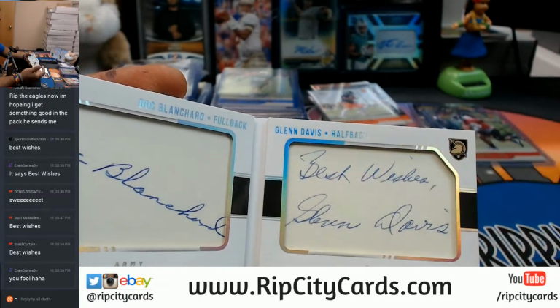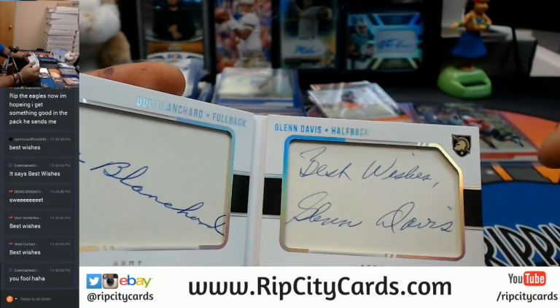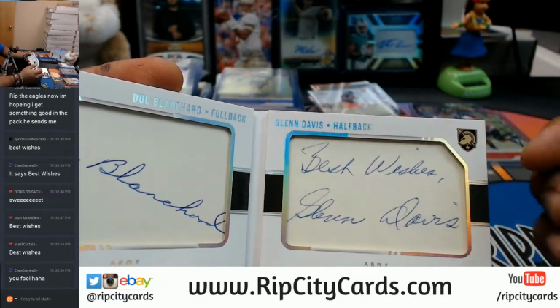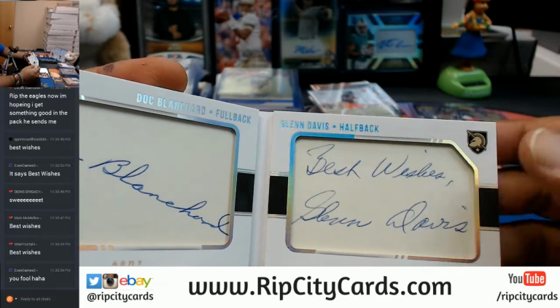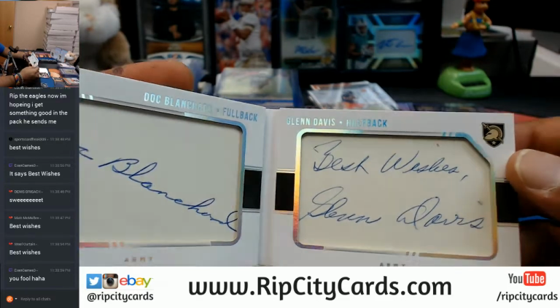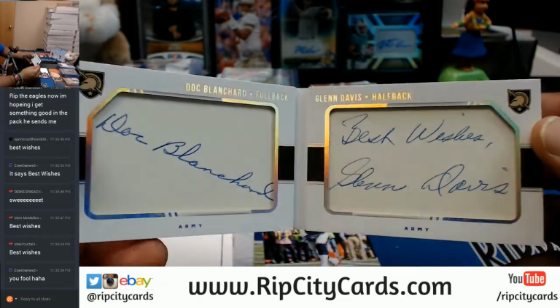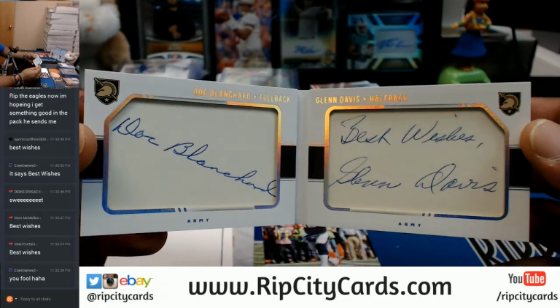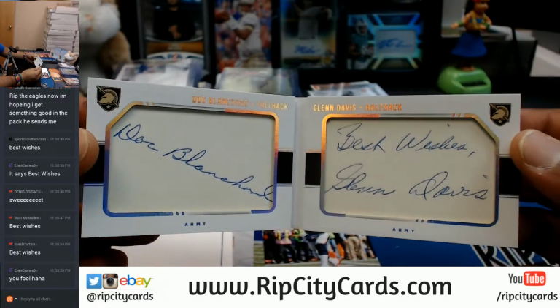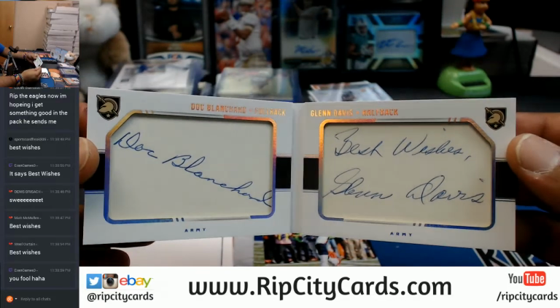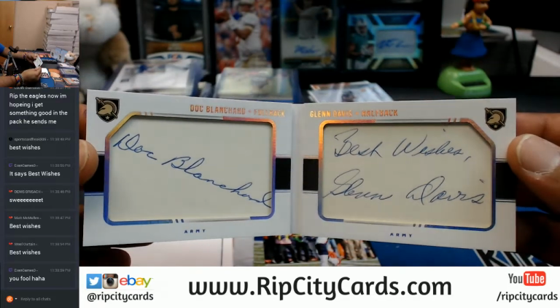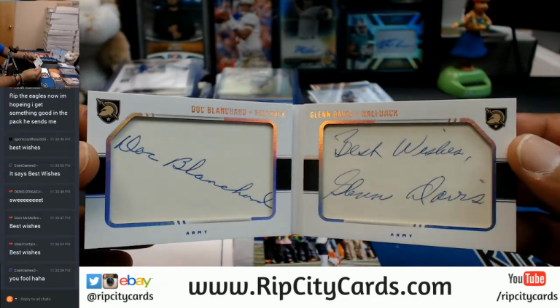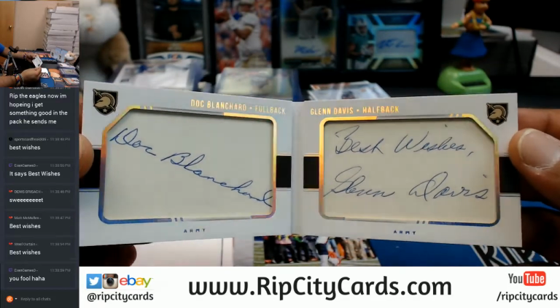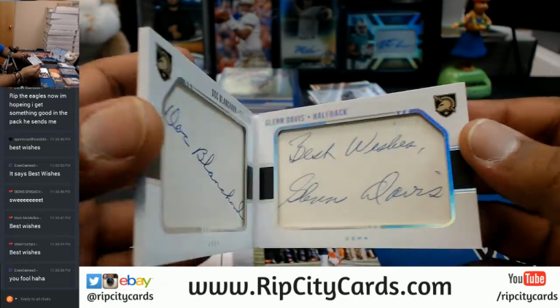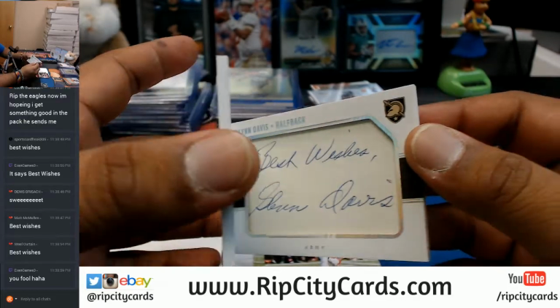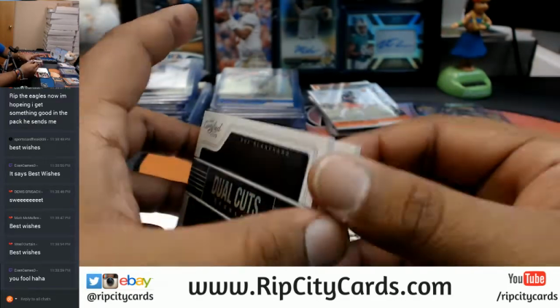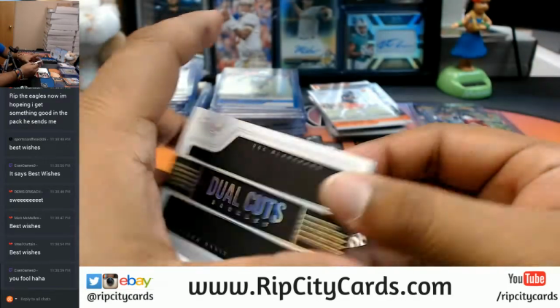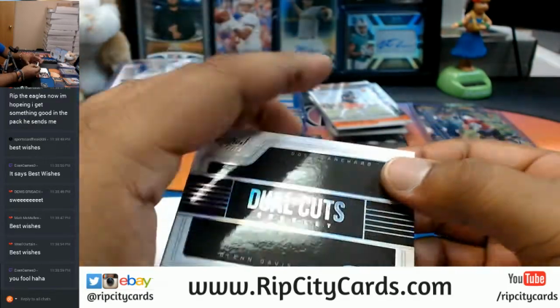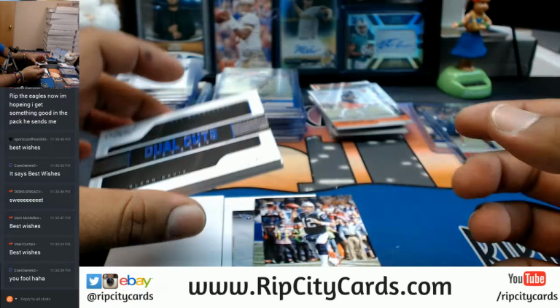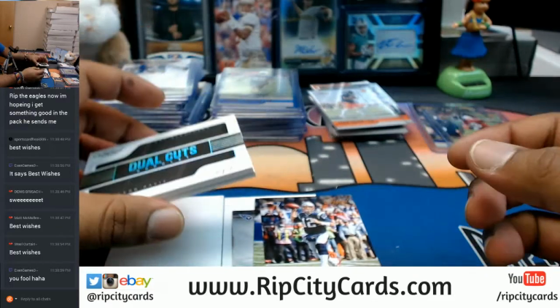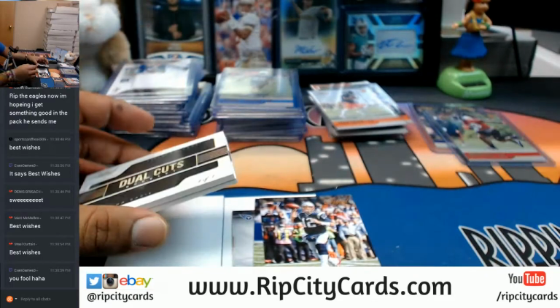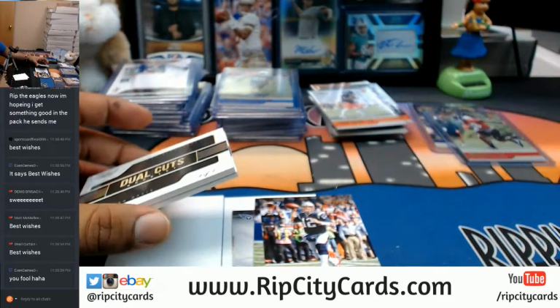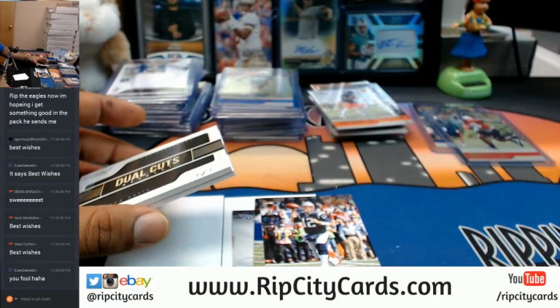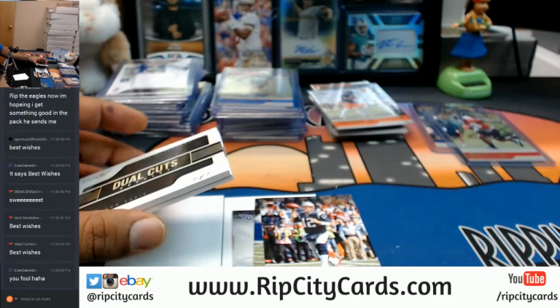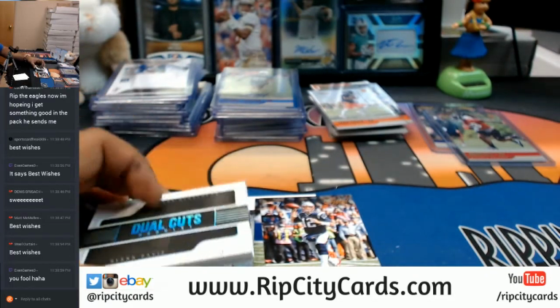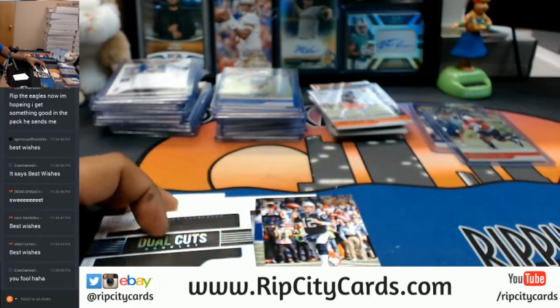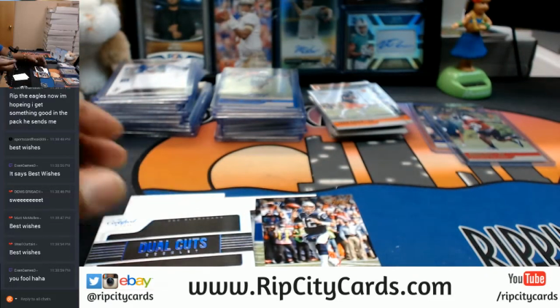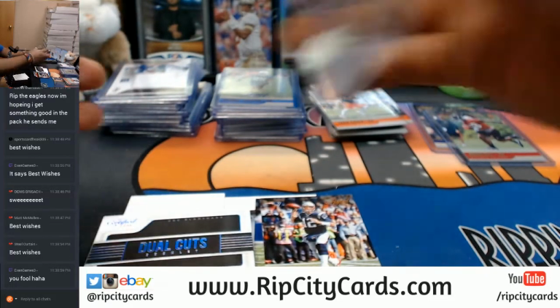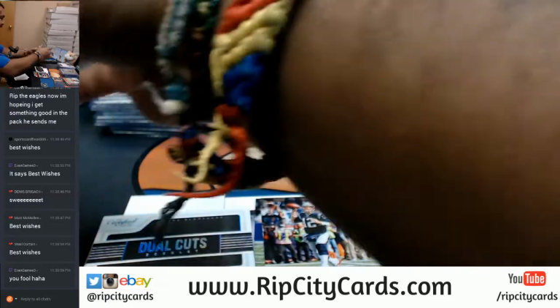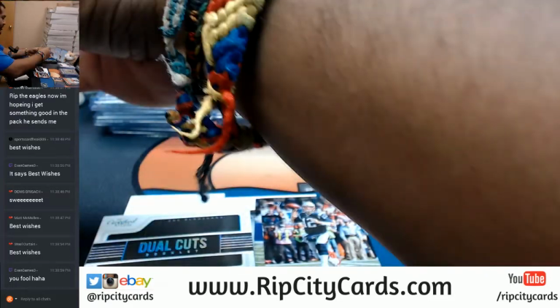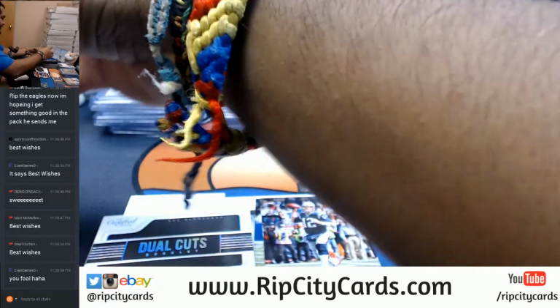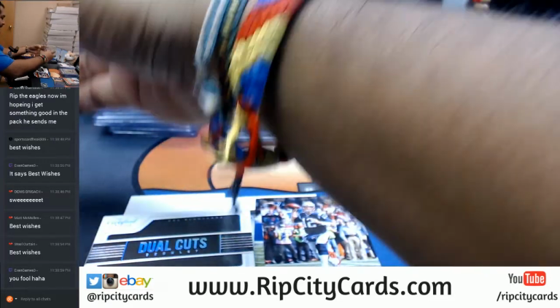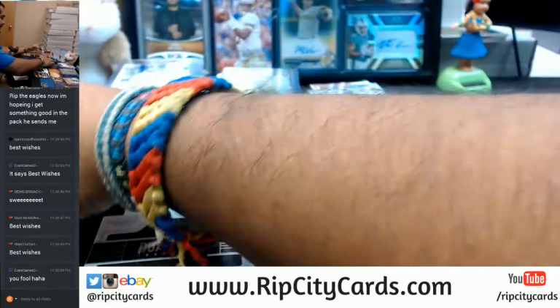Oh yeah — best wishes. It looked like a Beck — tell me that doesn't look like a B and E or C and a K. Still very cool. And you know what we do with these booklets? We throw them in a slider box.